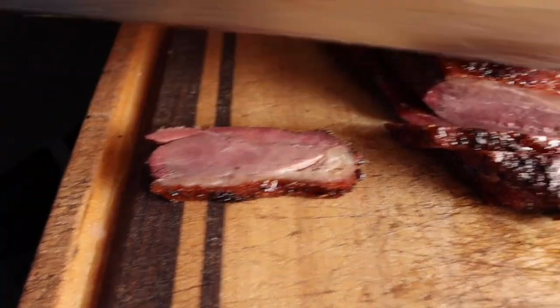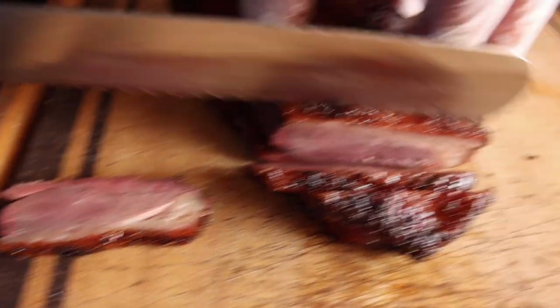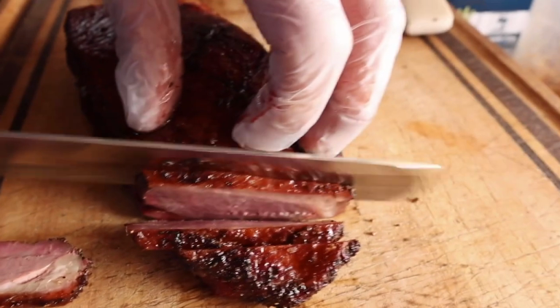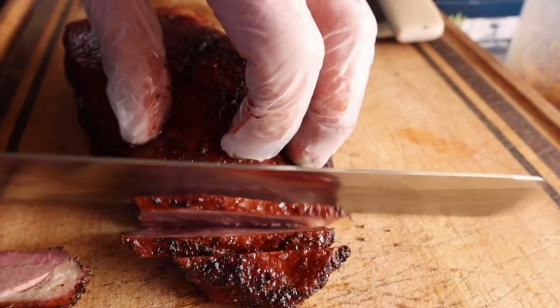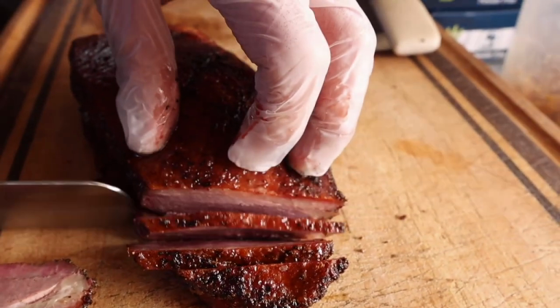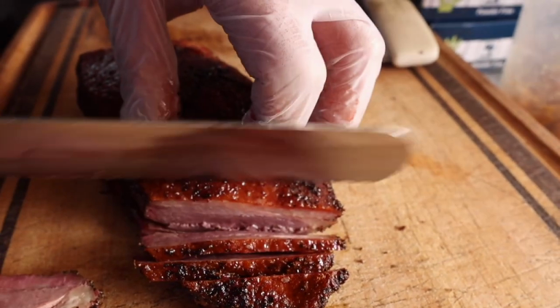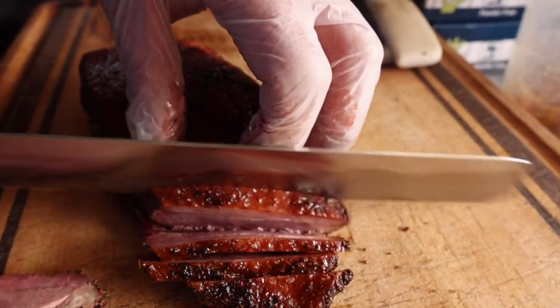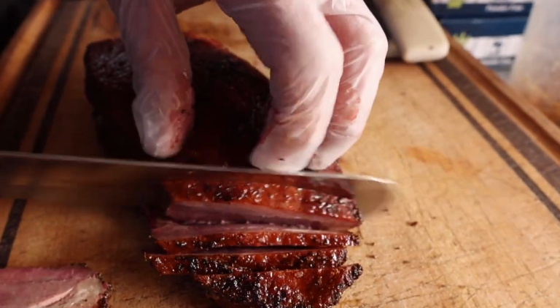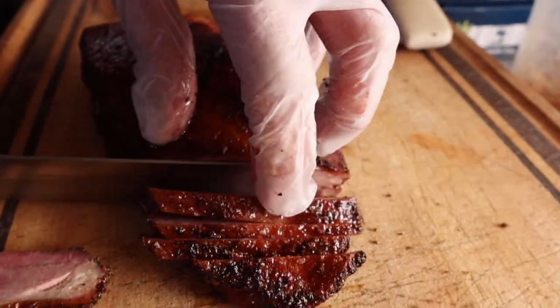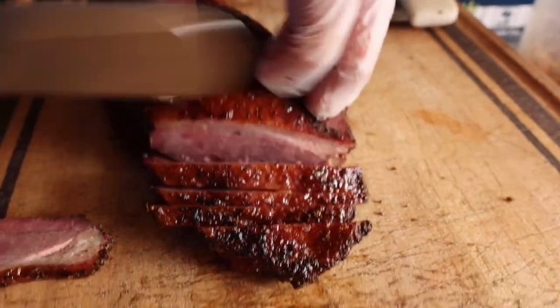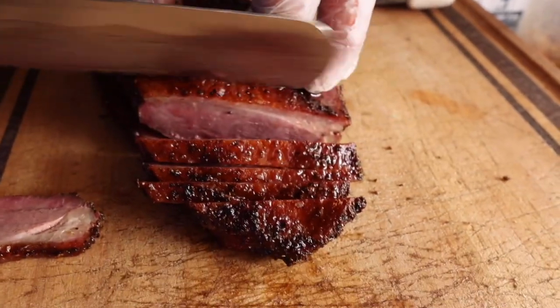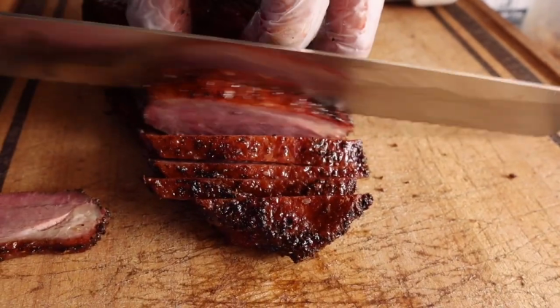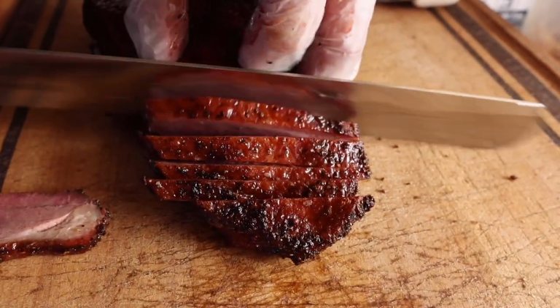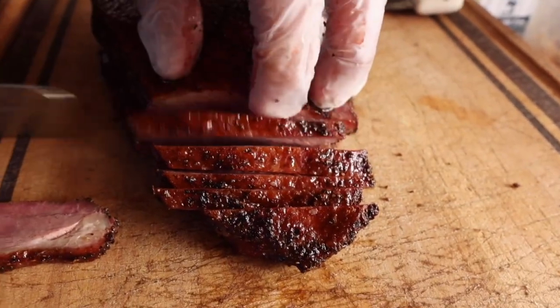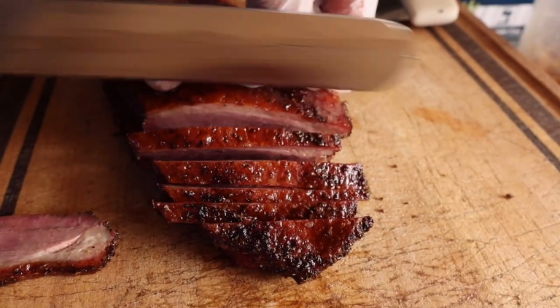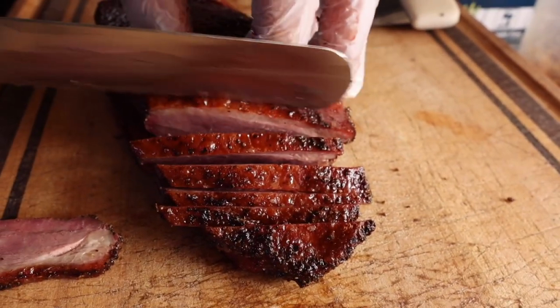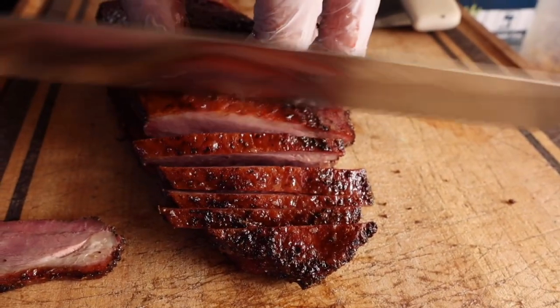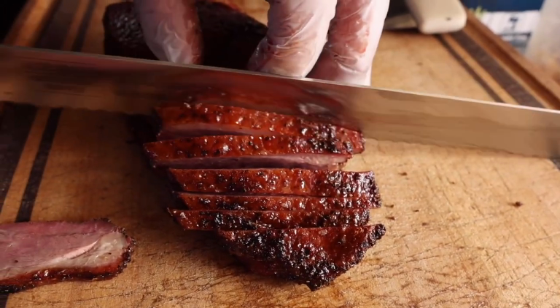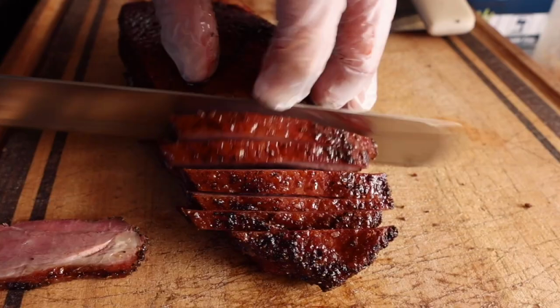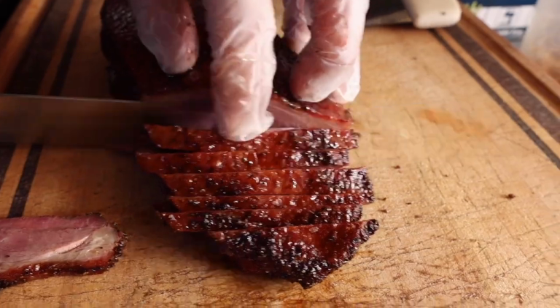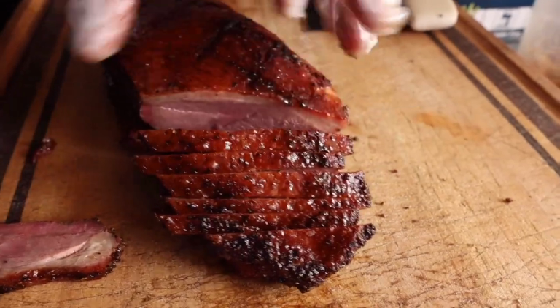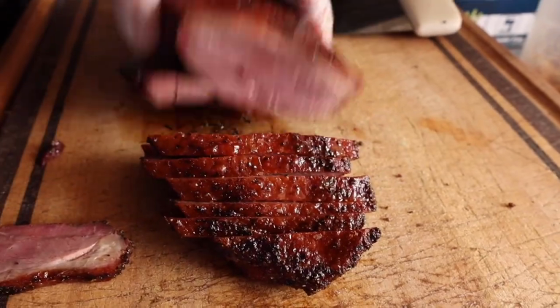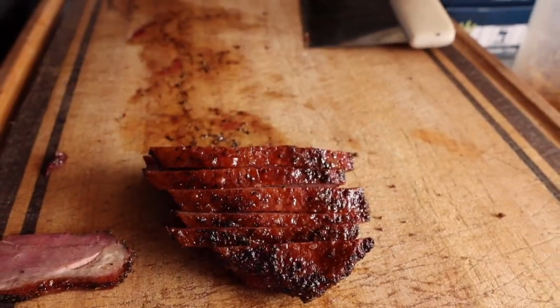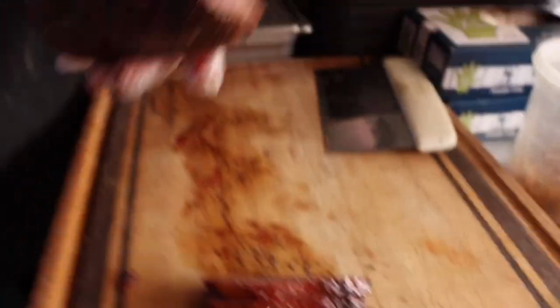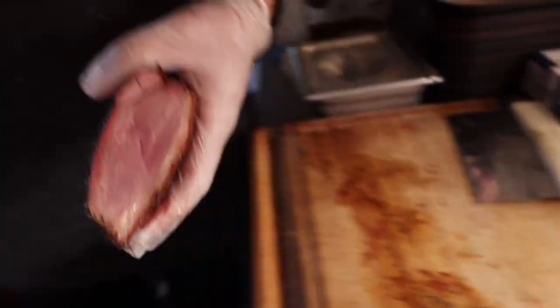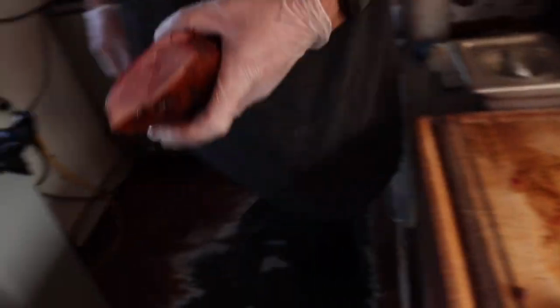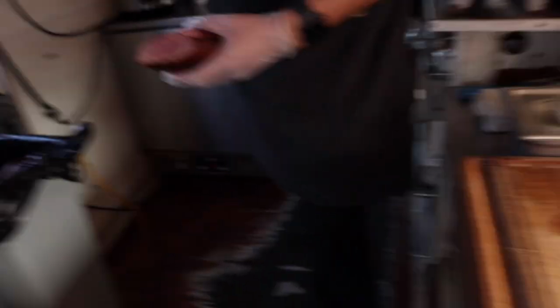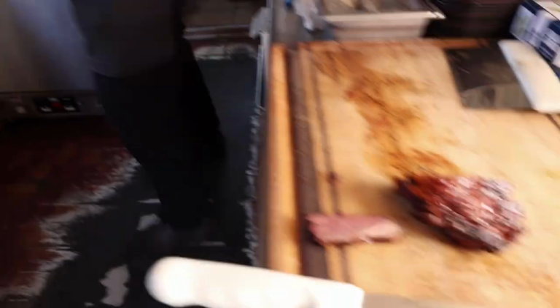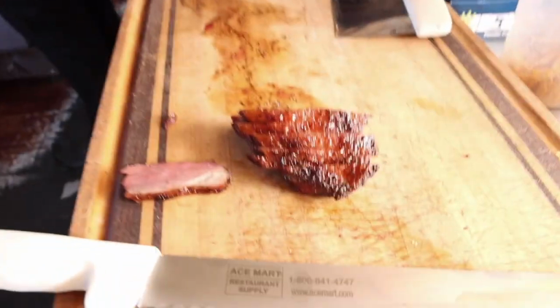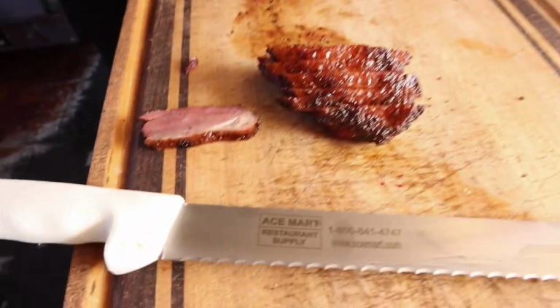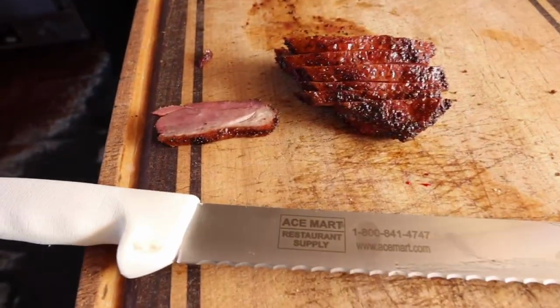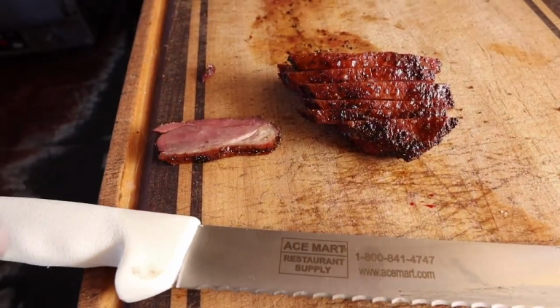The skin just sounds so good. That's a new knife too — very nice, Chef.